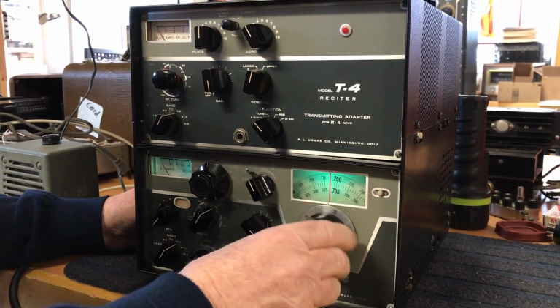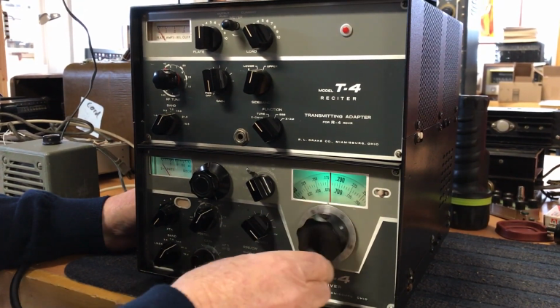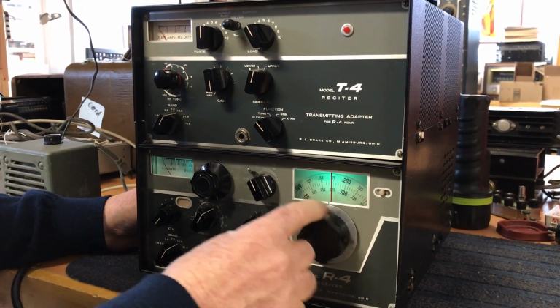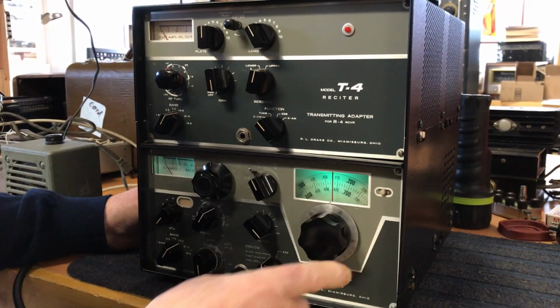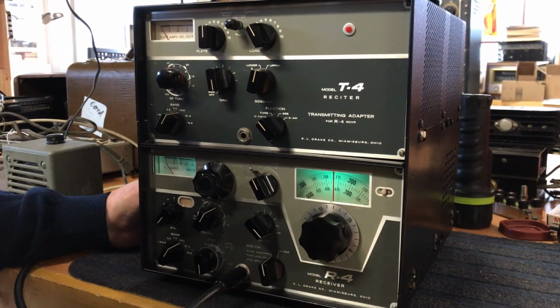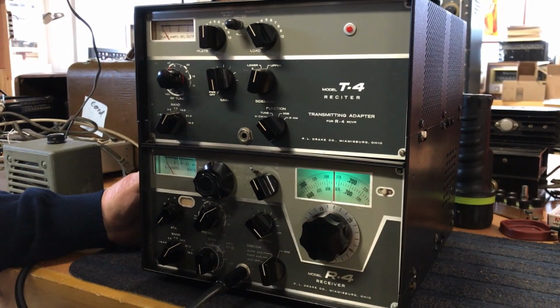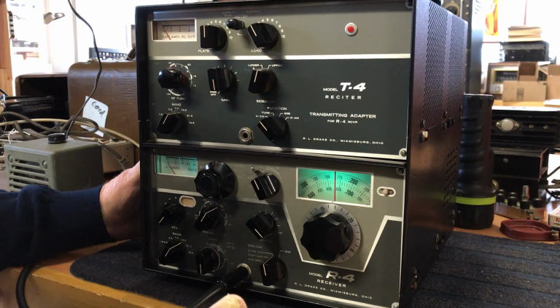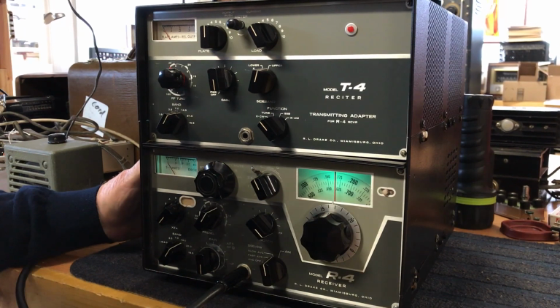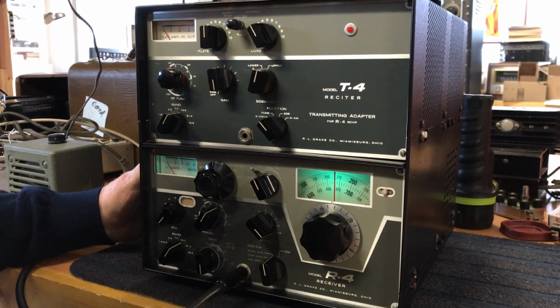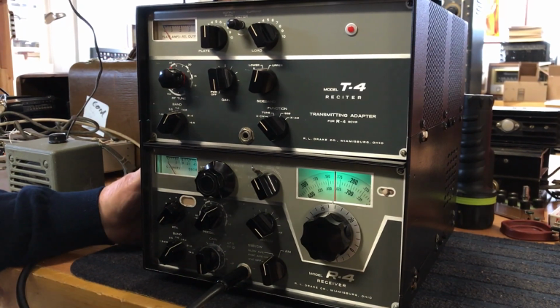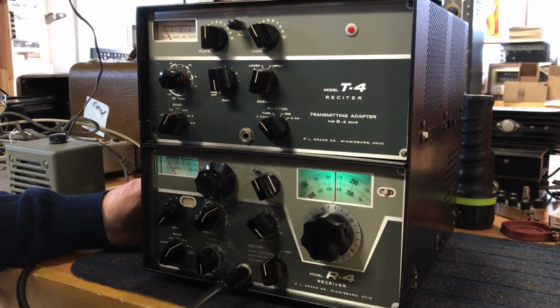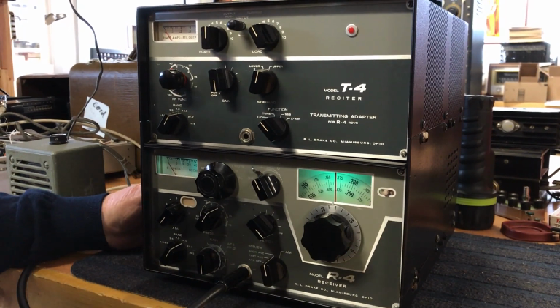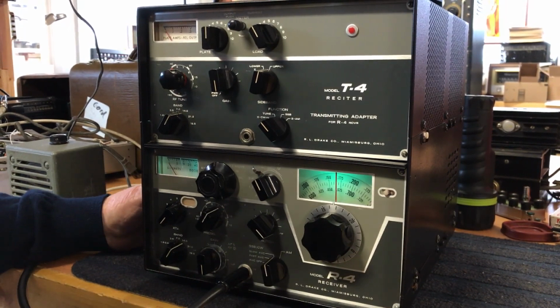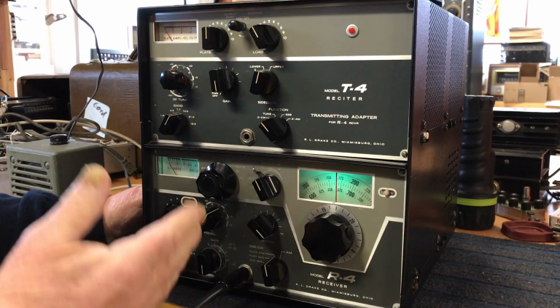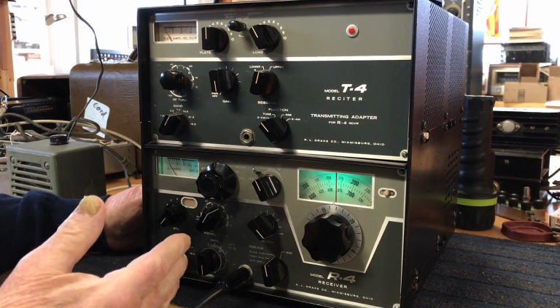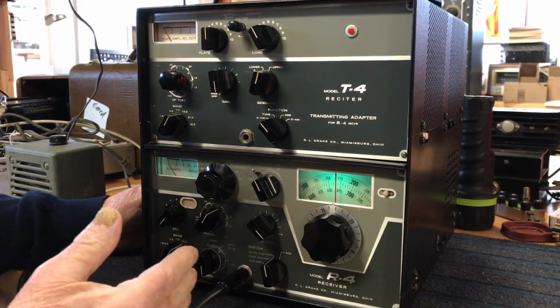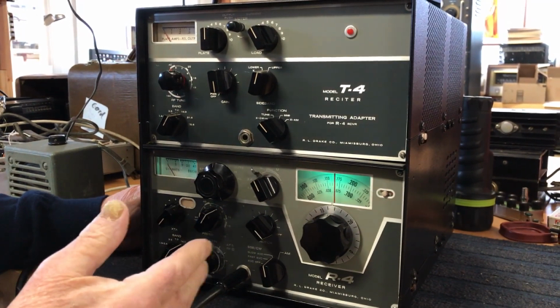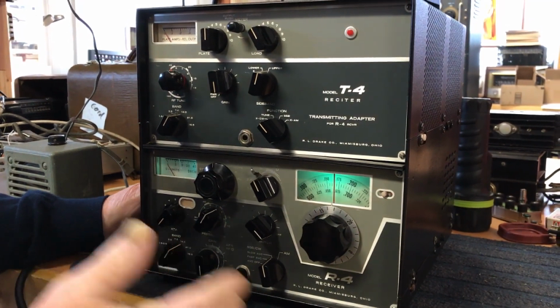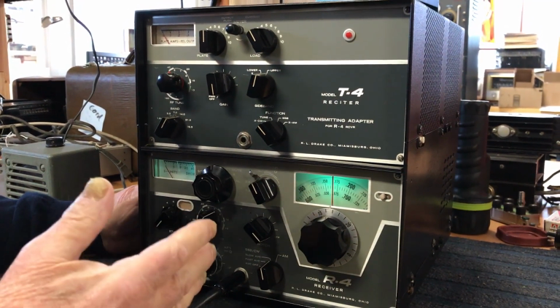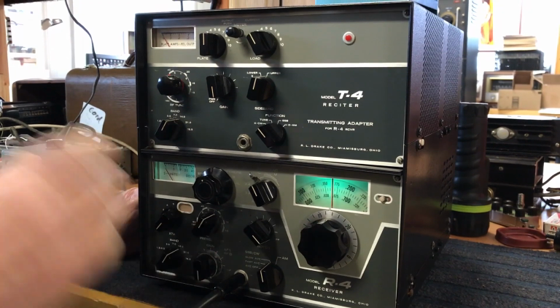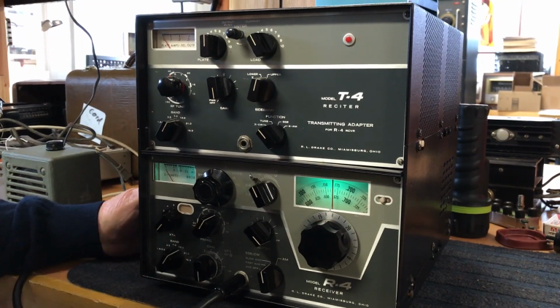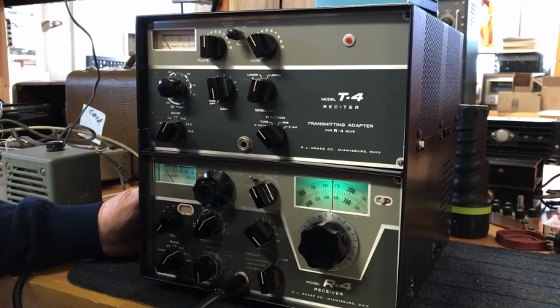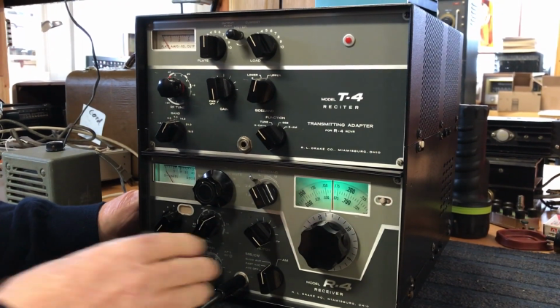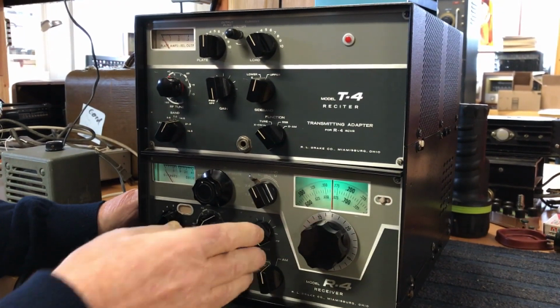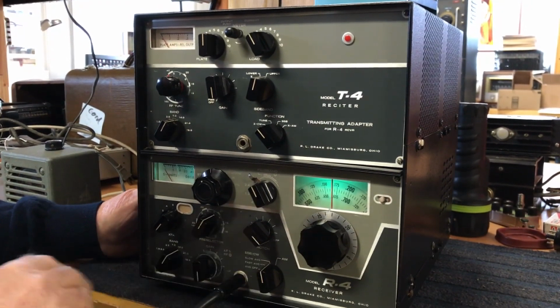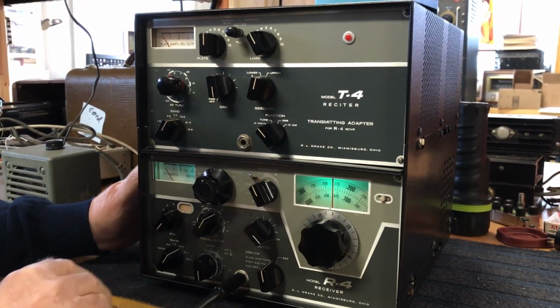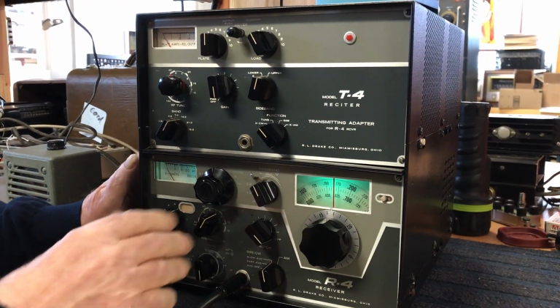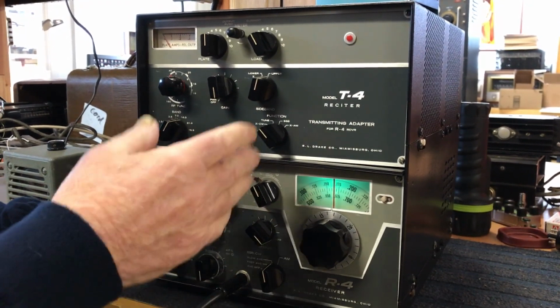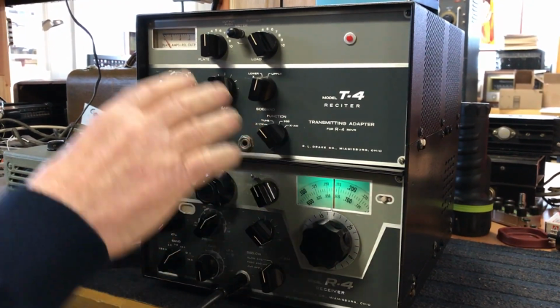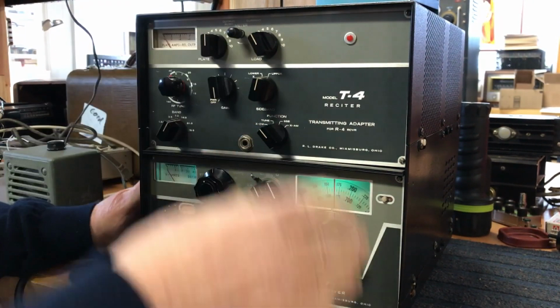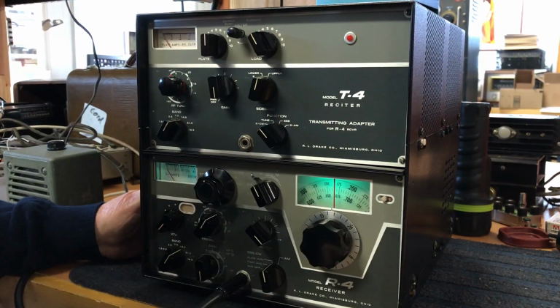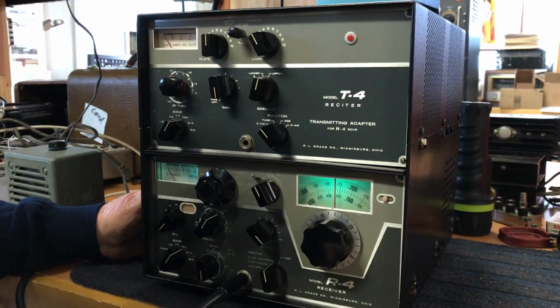But for a collector, this is a great setup right here. In the back, the receiver has a lot of crystals, and all the tubes are present in the transmitter.